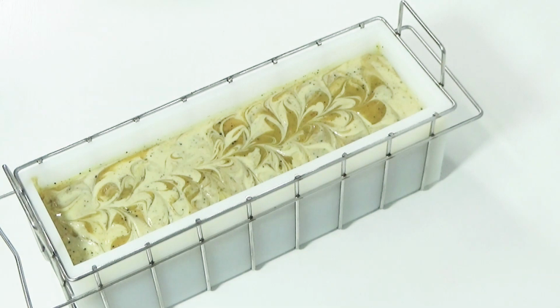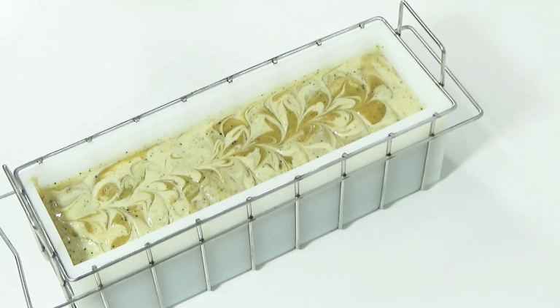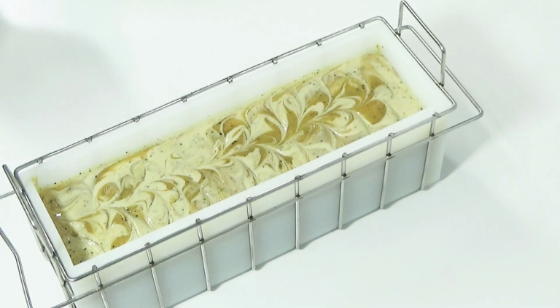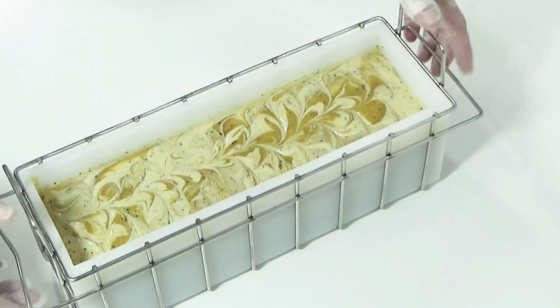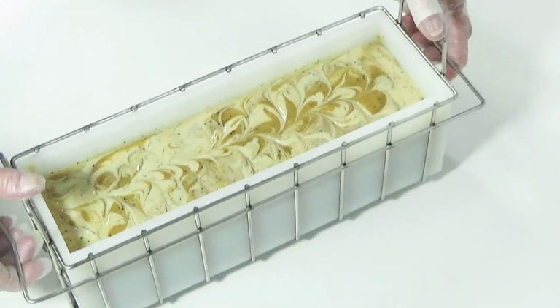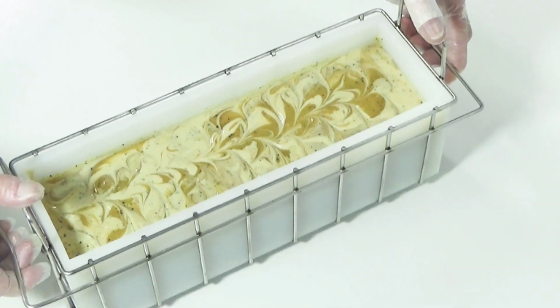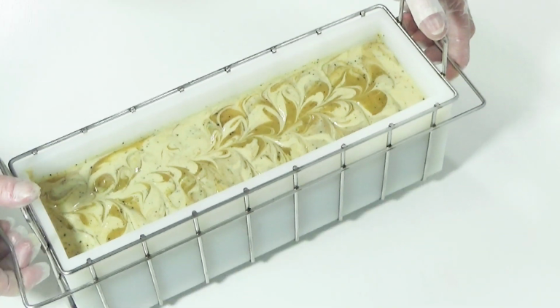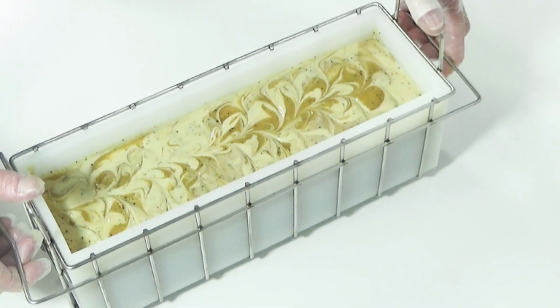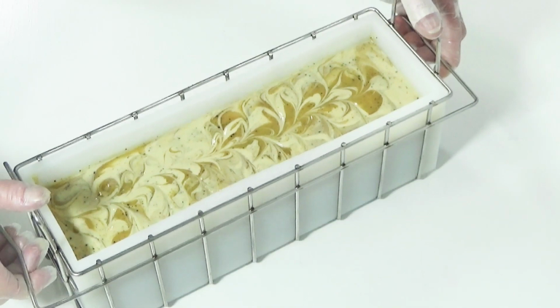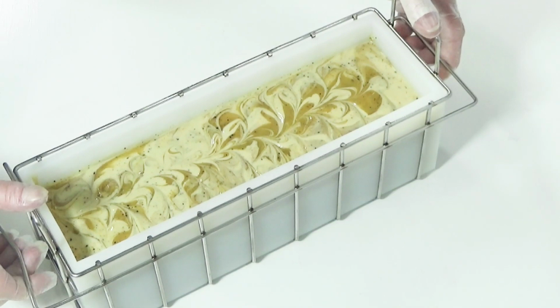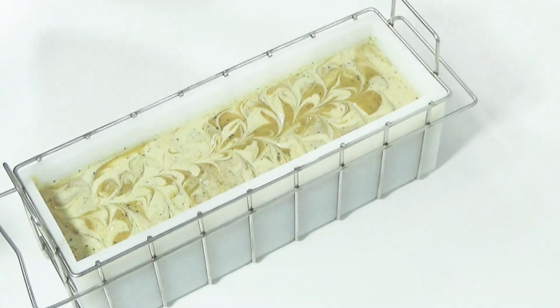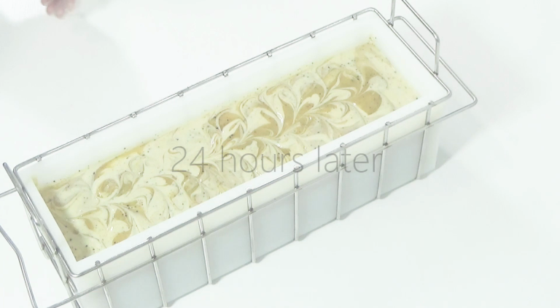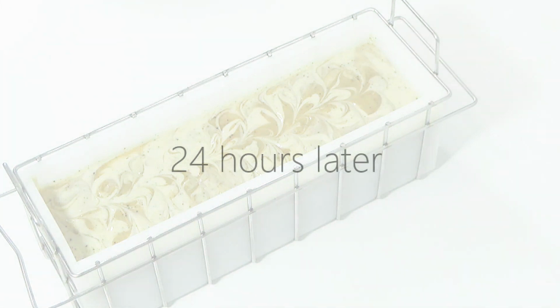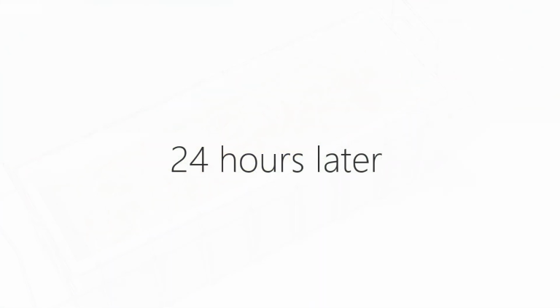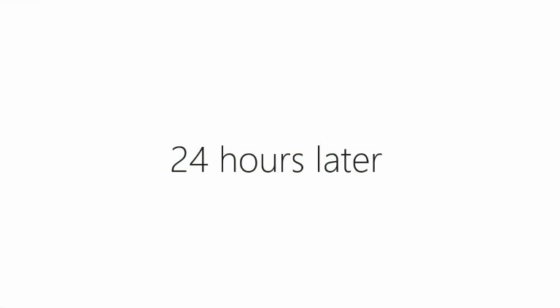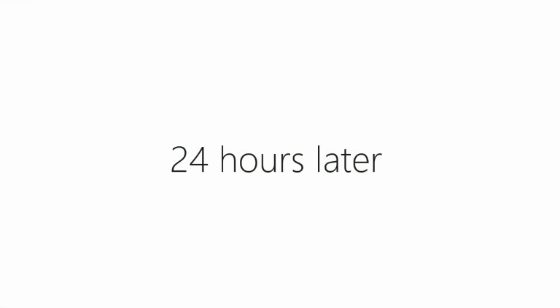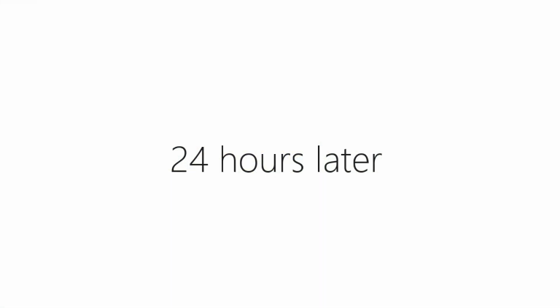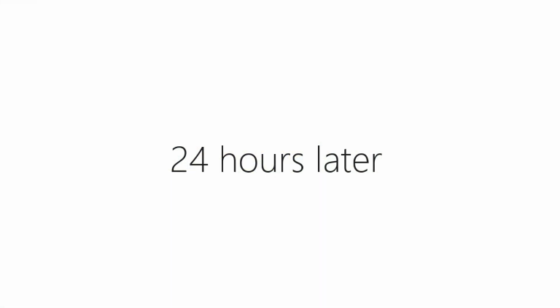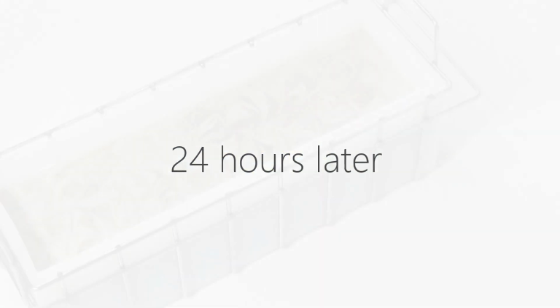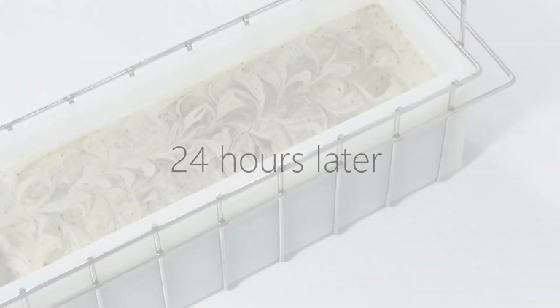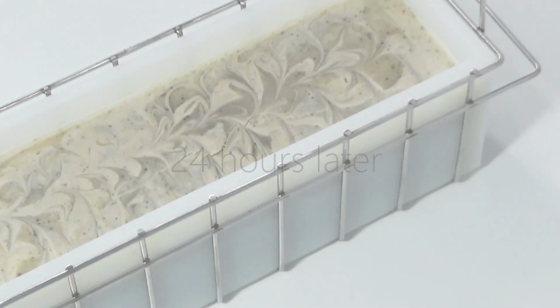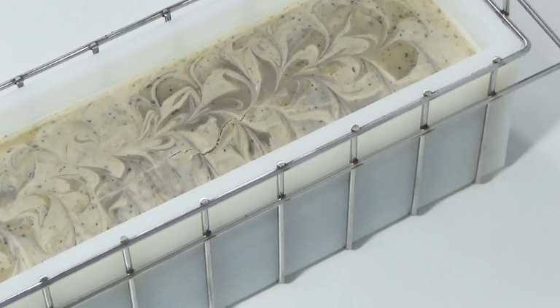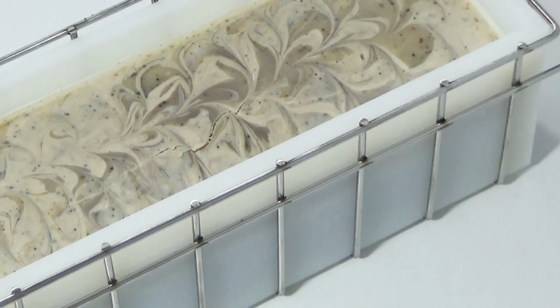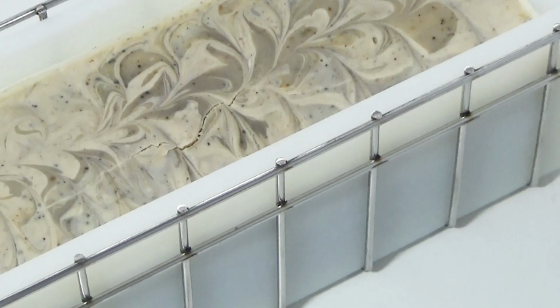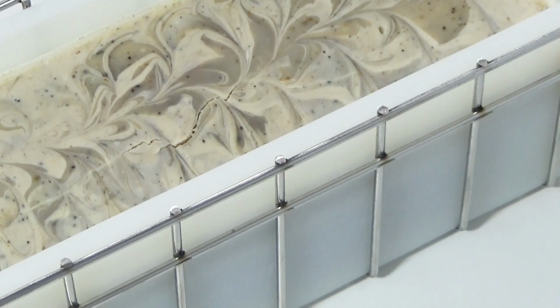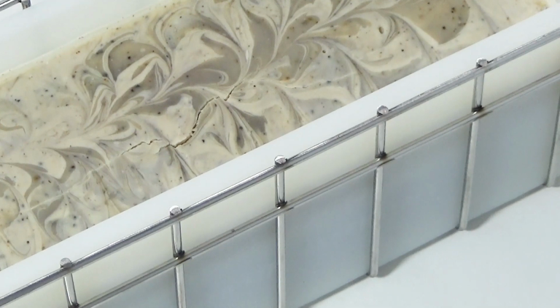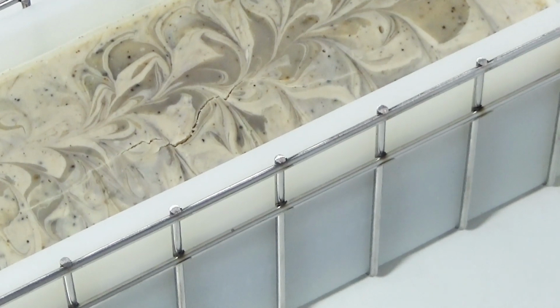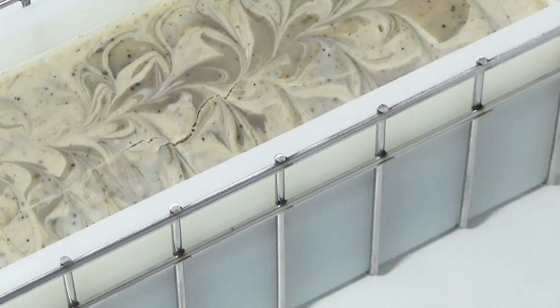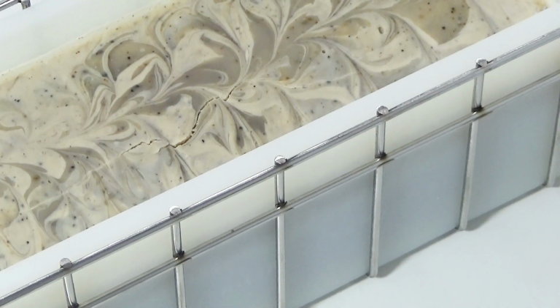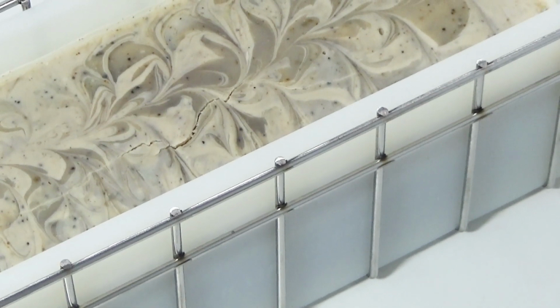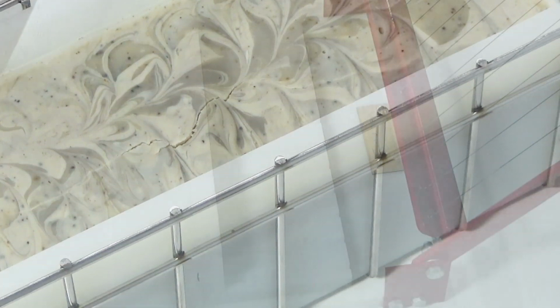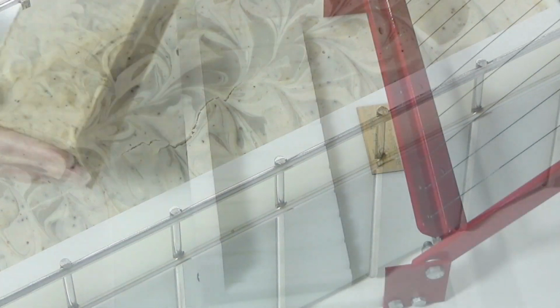We'll leave this uncovered on the counter overnight to saponify. After 24 hours, I can tell that our soap has gelled — this is evident by the crack on top where the heat escaped.